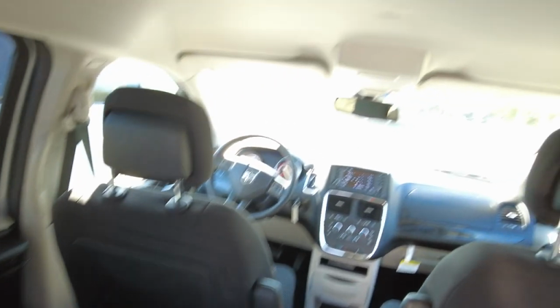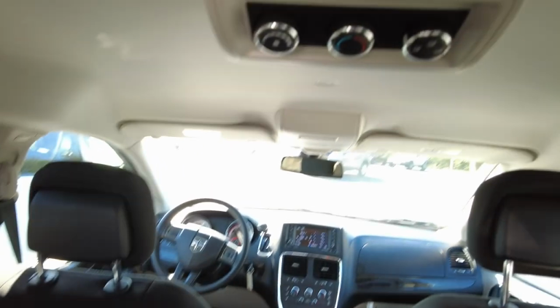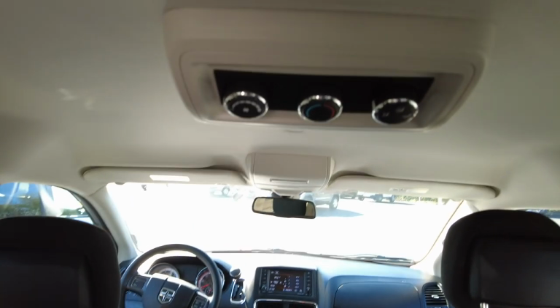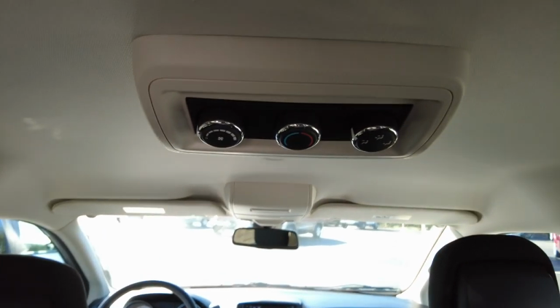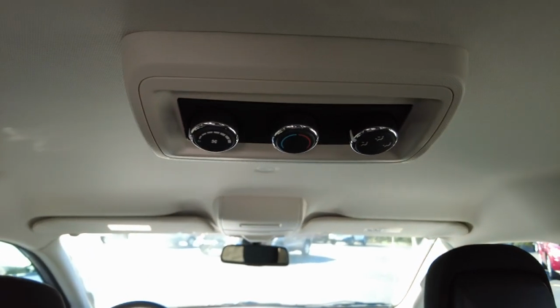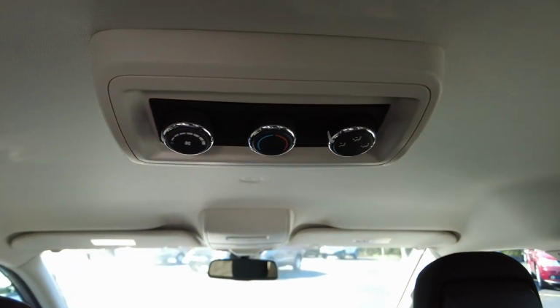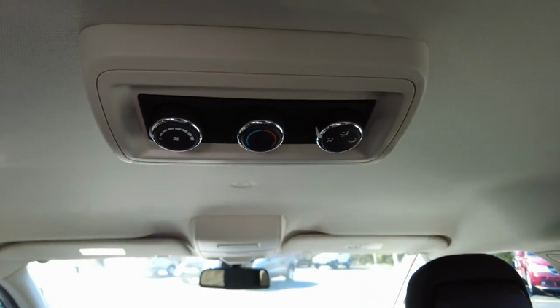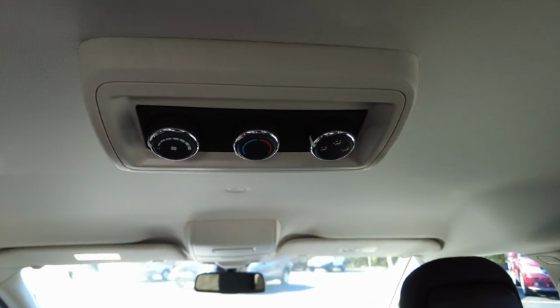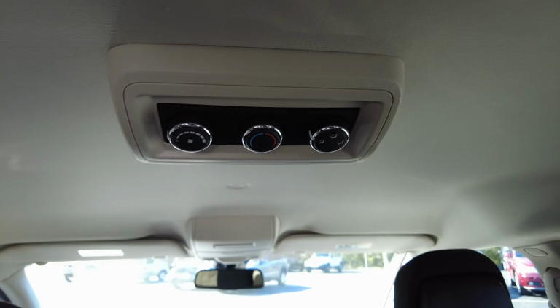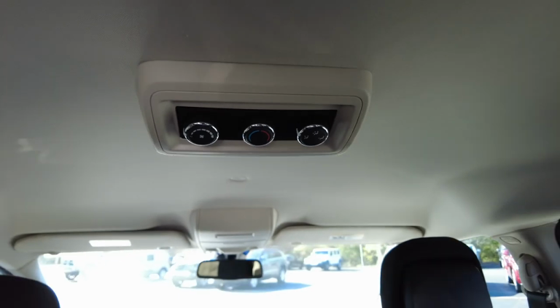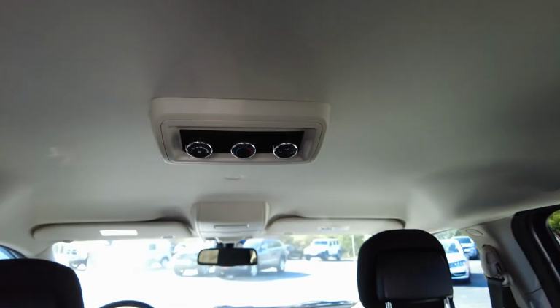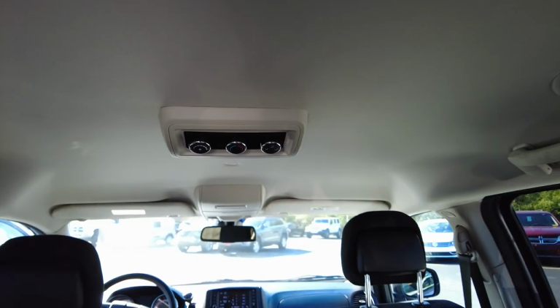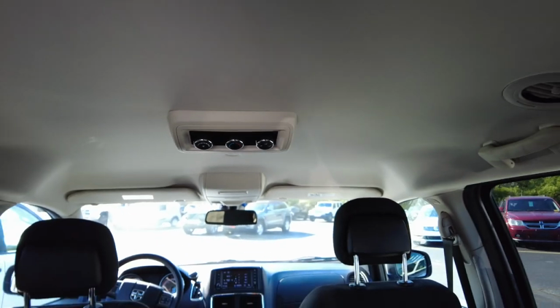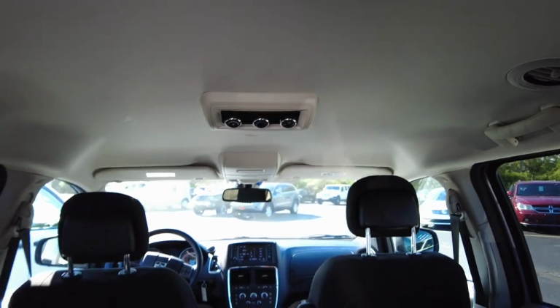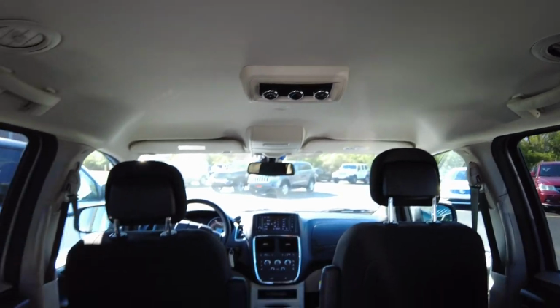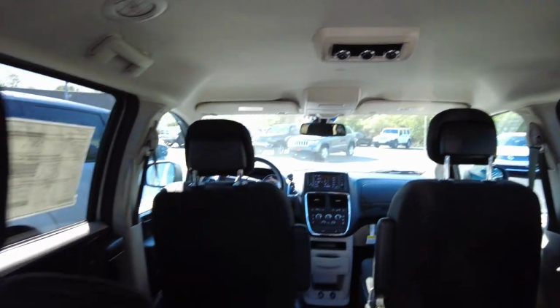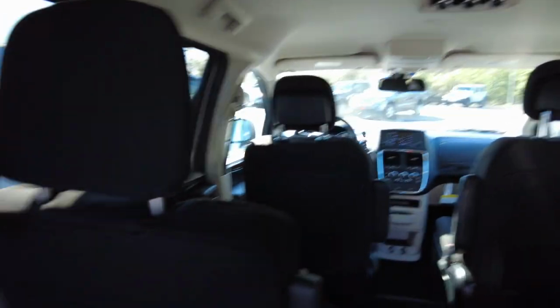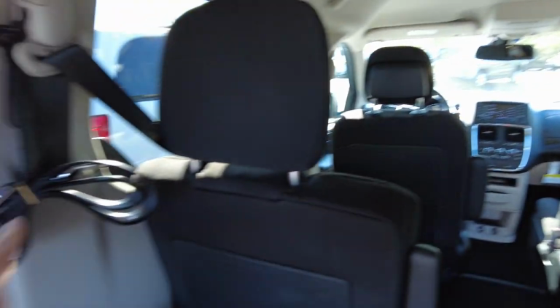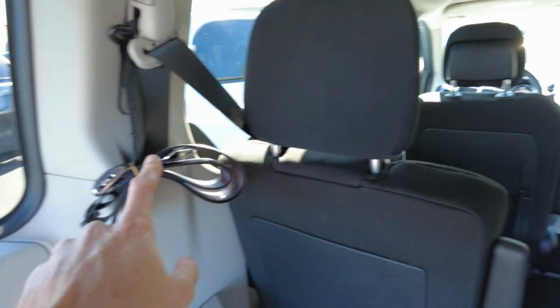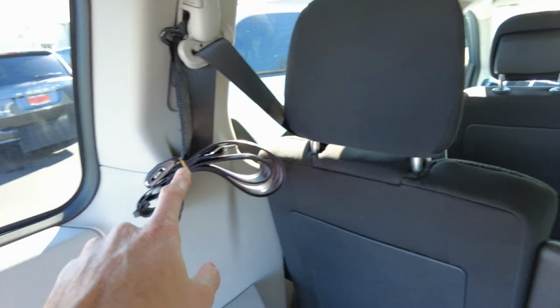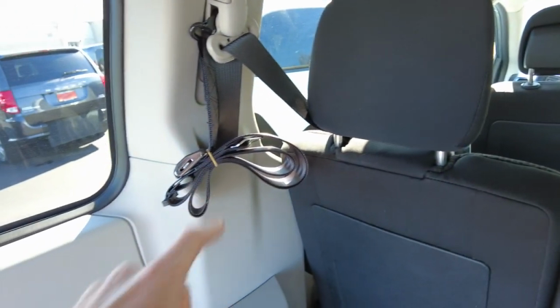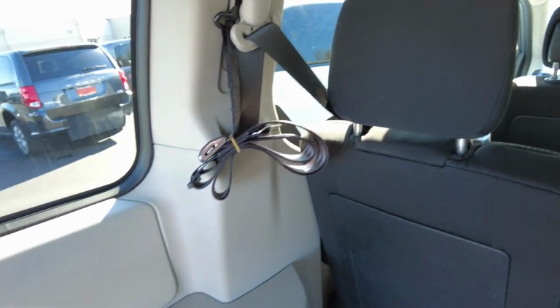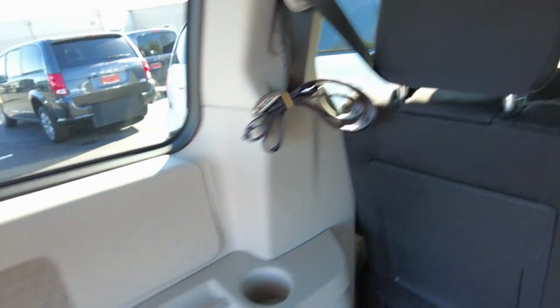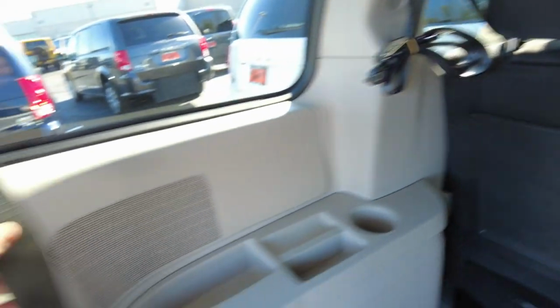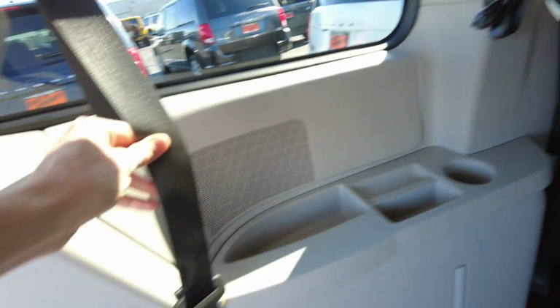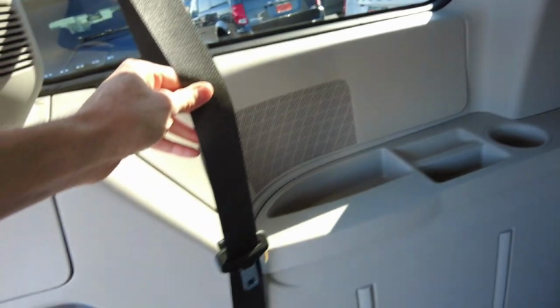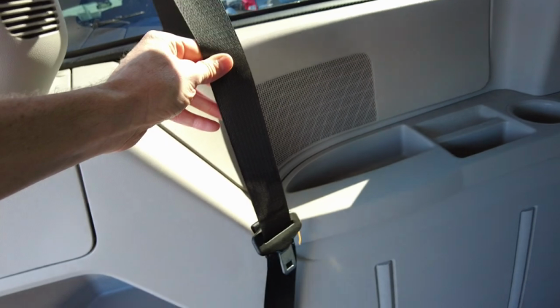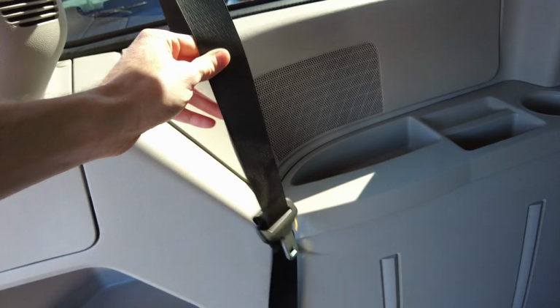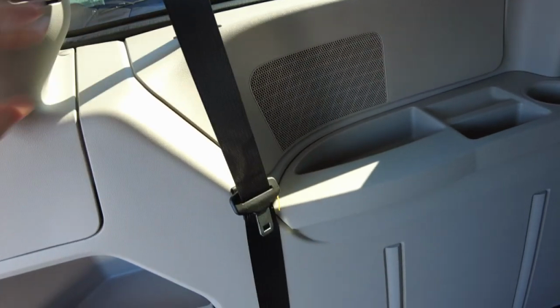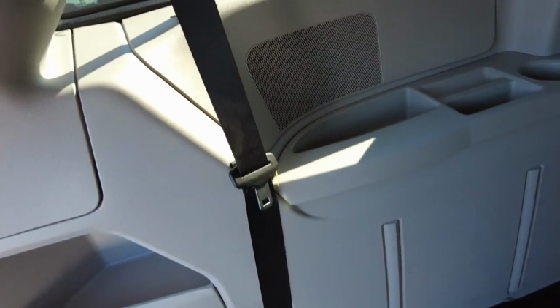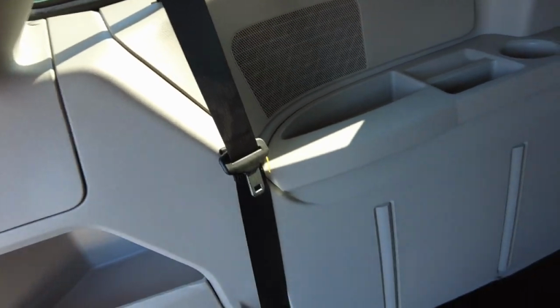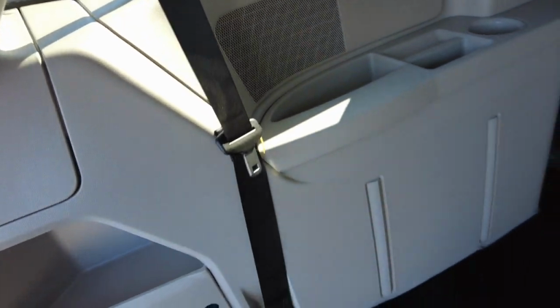For the rear passengers, it does have heating and air conditioning controls back here so they are comfortable, and it already has built-in shoulder belts for both wheelchairs.